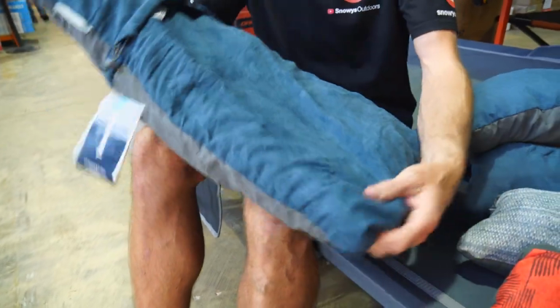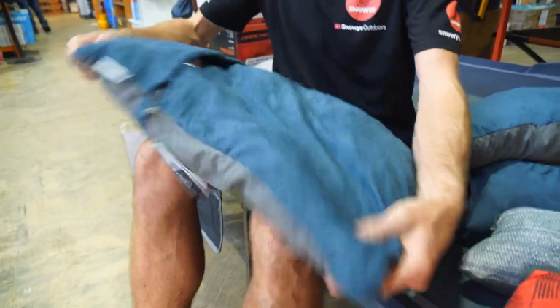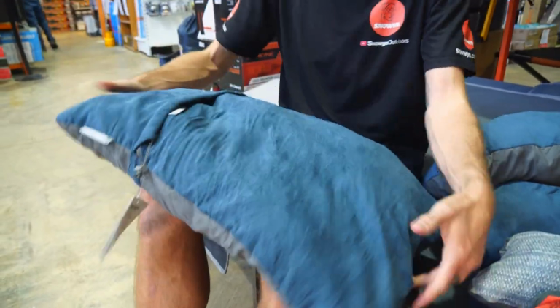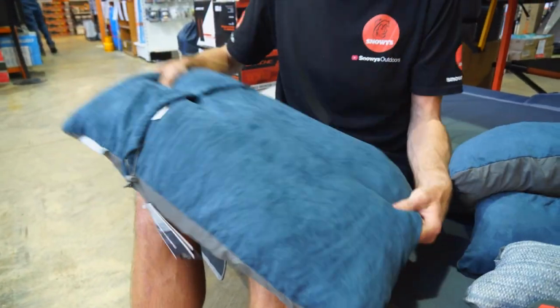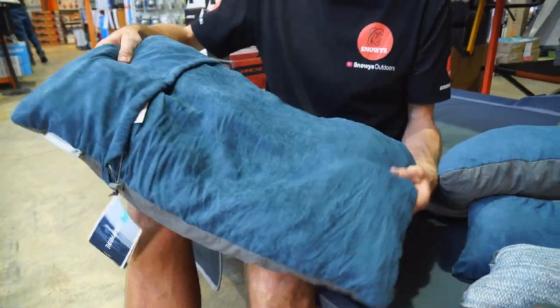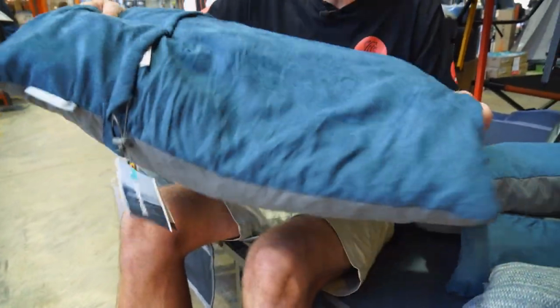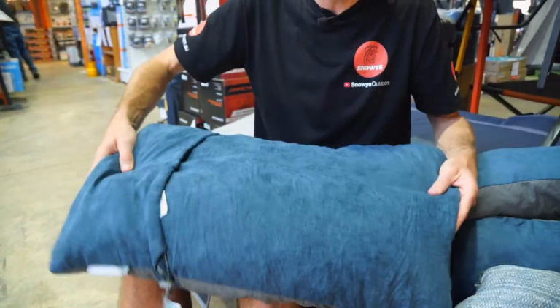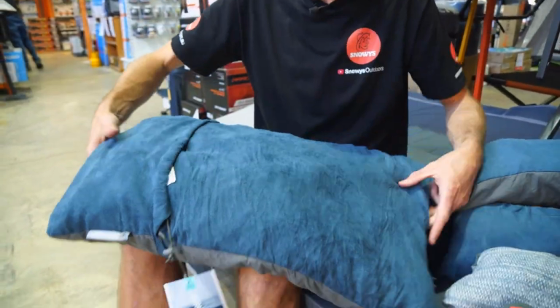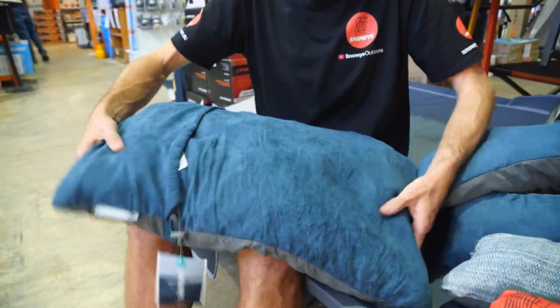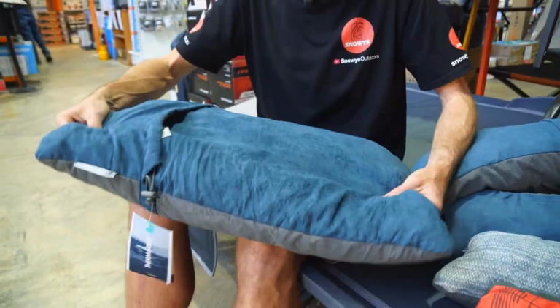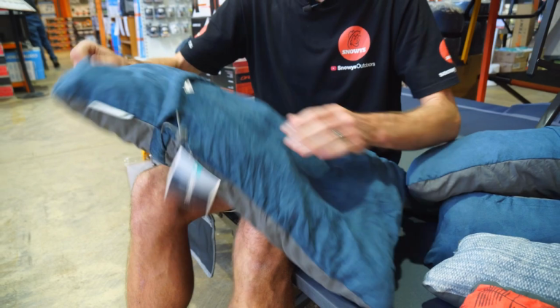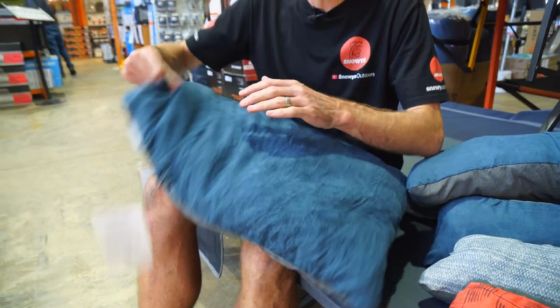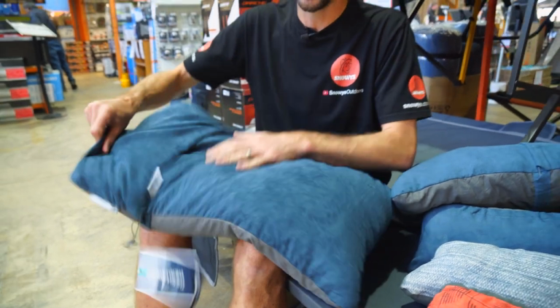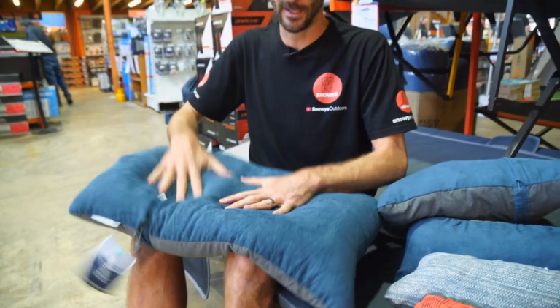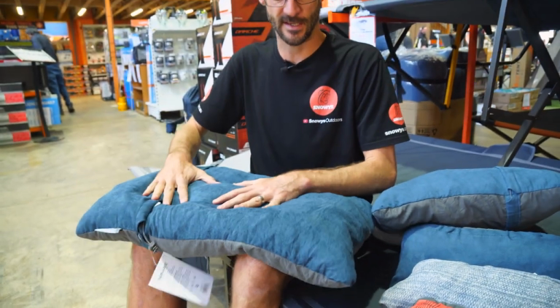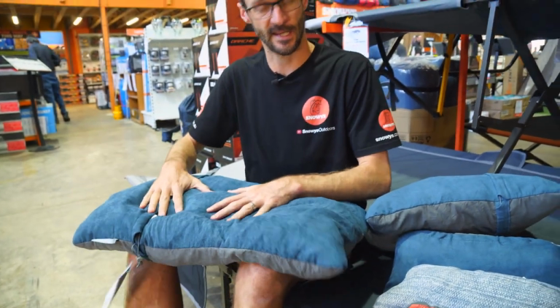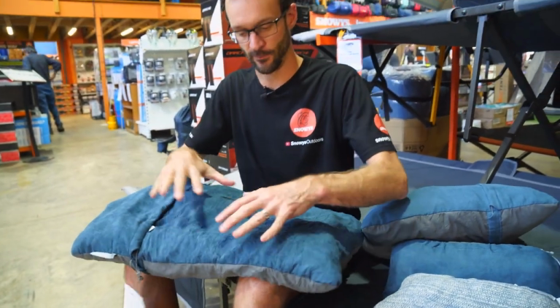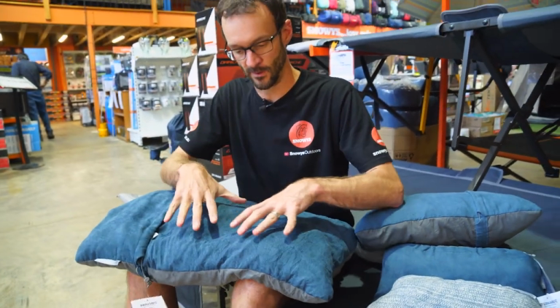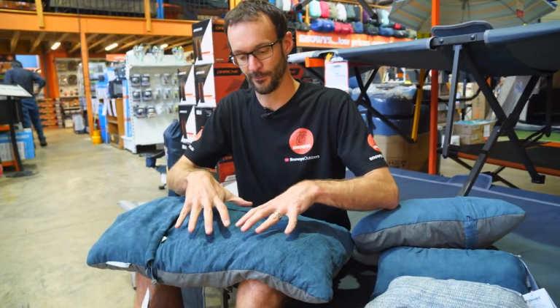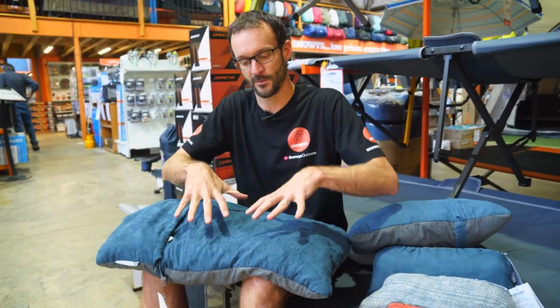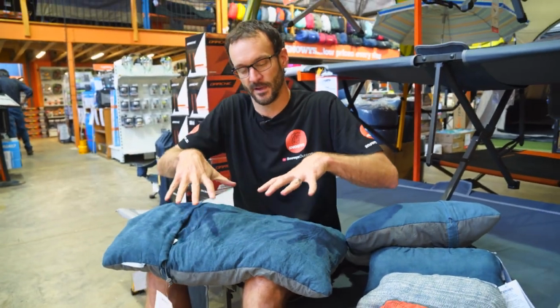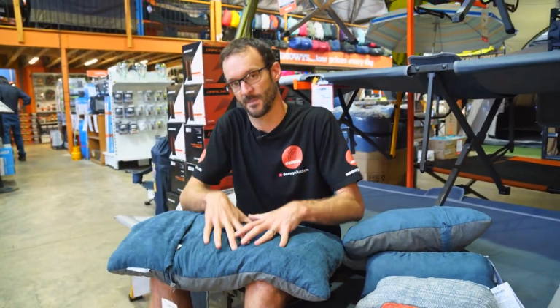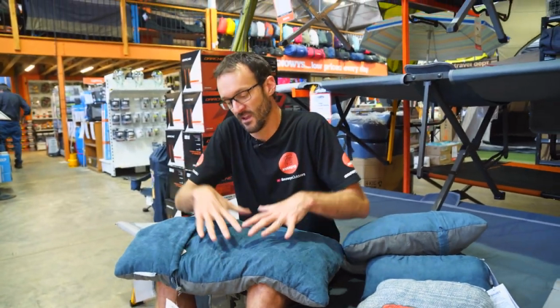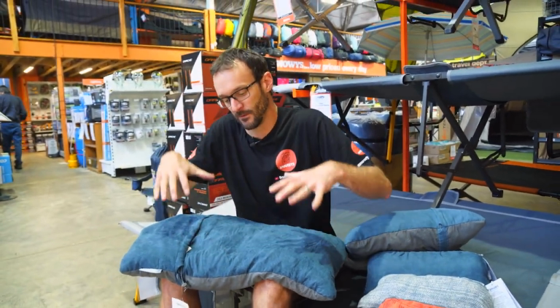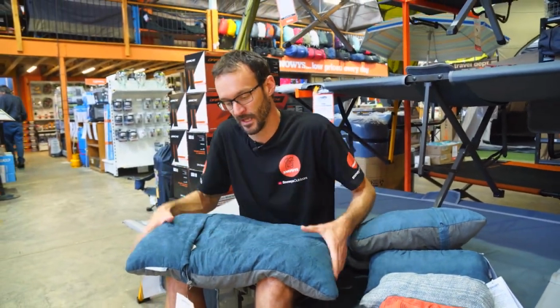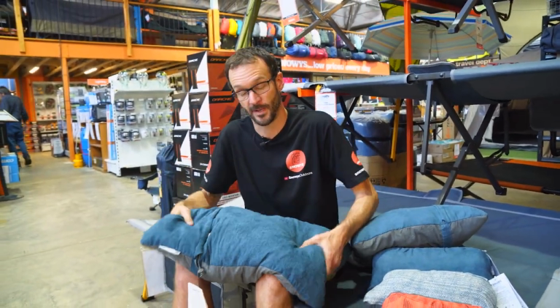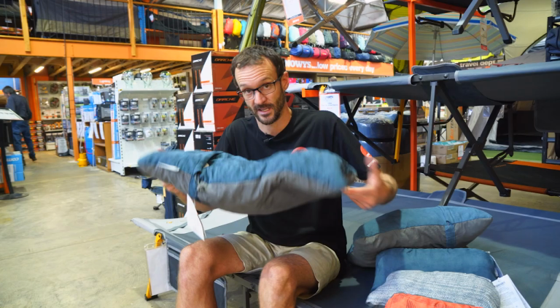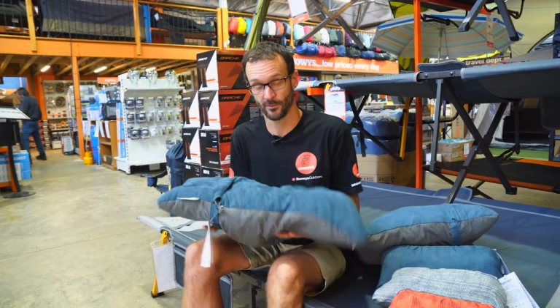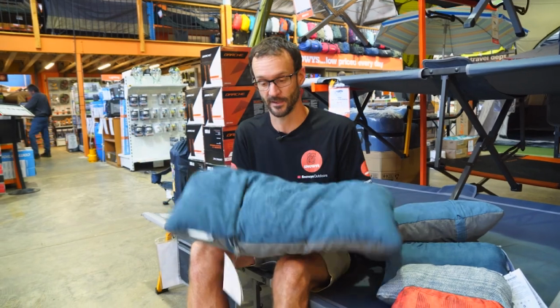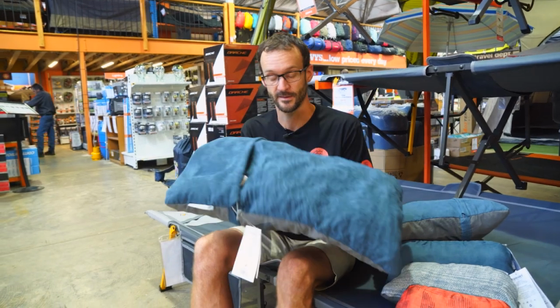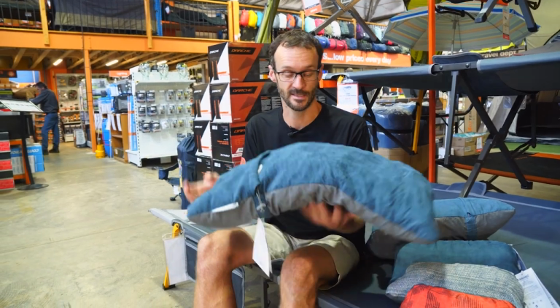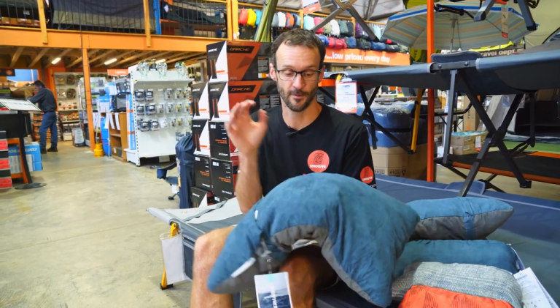That's the extra large there to give you an idea of size — almost normal pillow size. If we leave that sitting out for a while, the foam will slowly expand, fill up, and it'll be quite a comfortable pillow to sleep on.